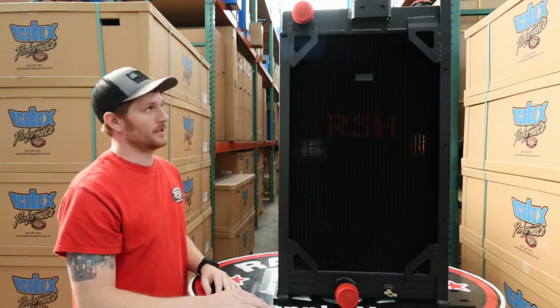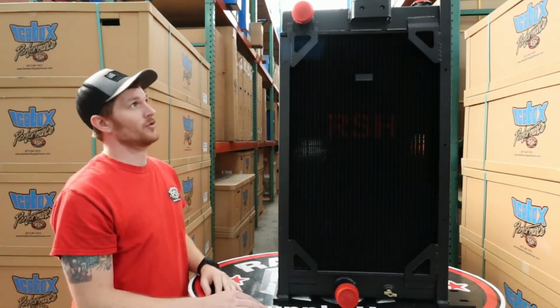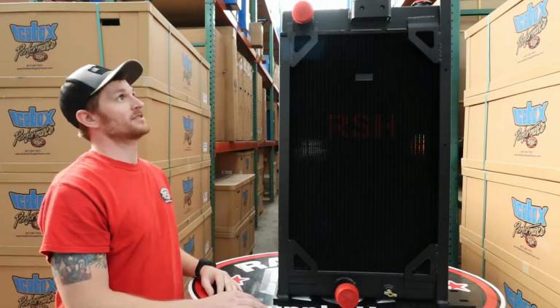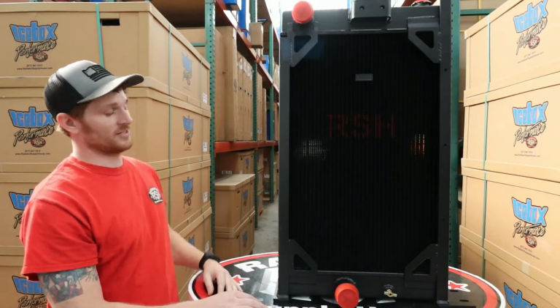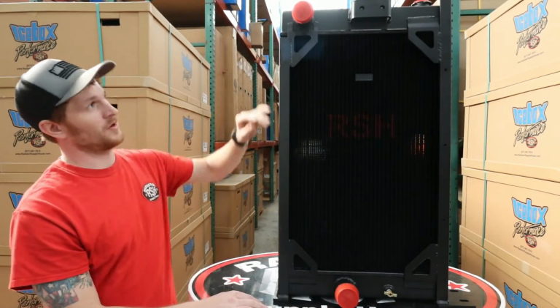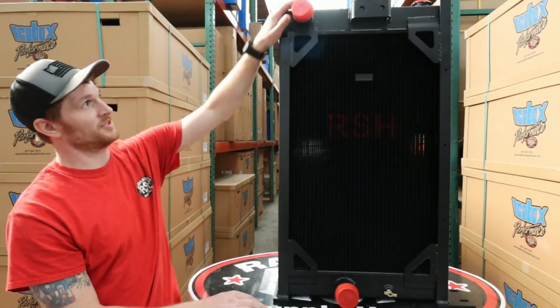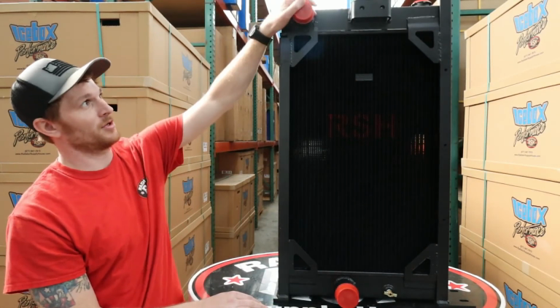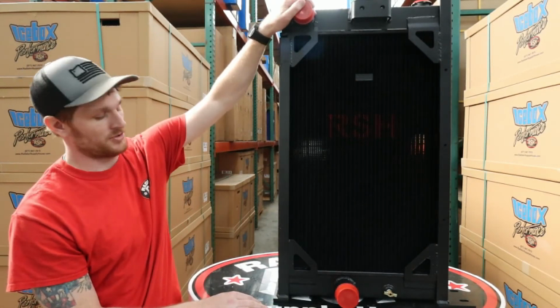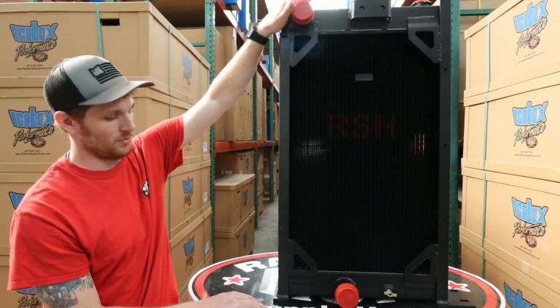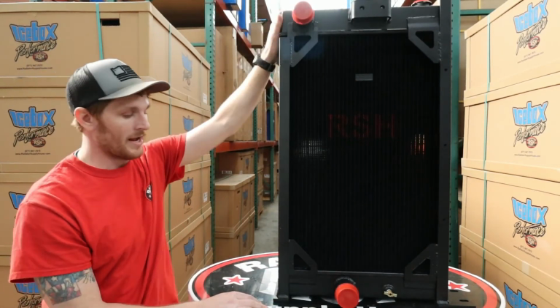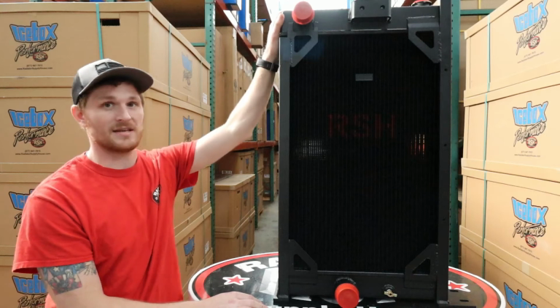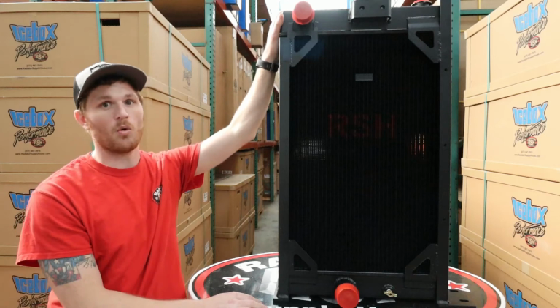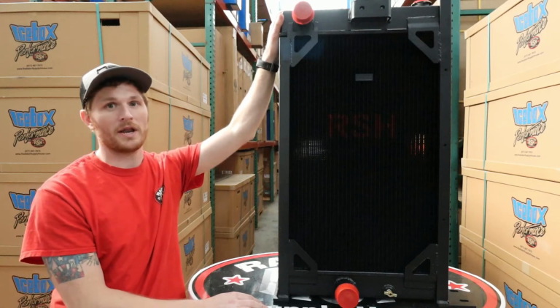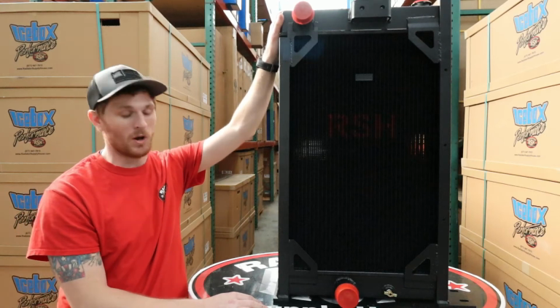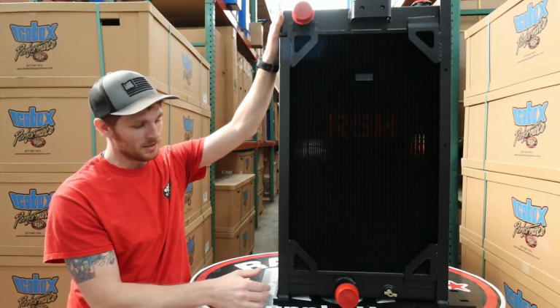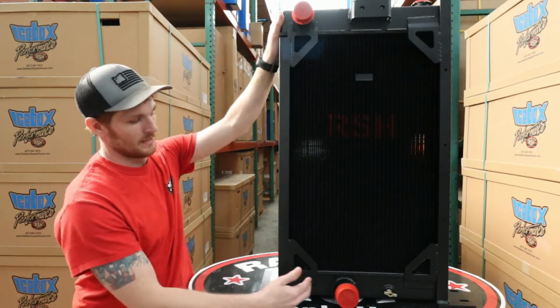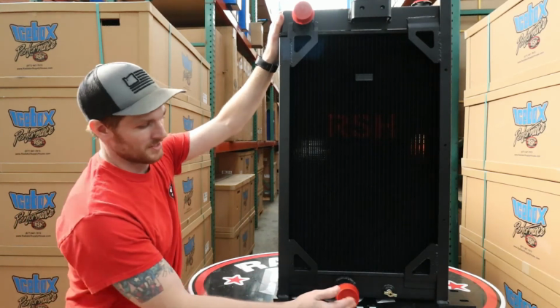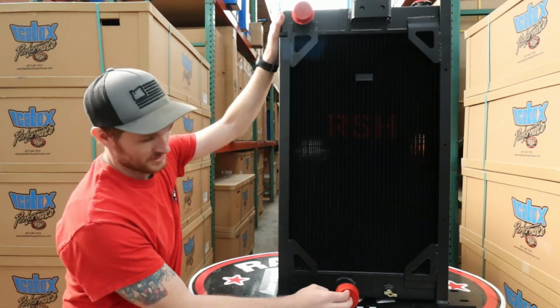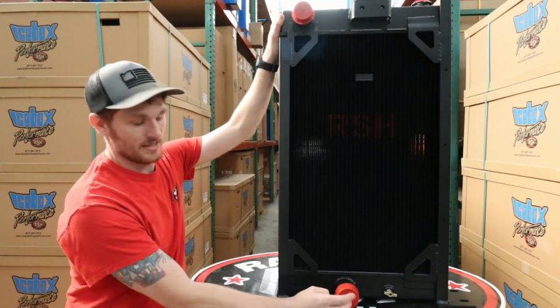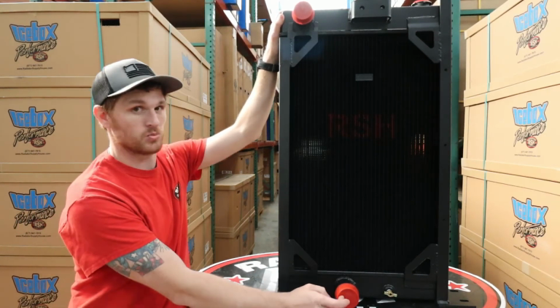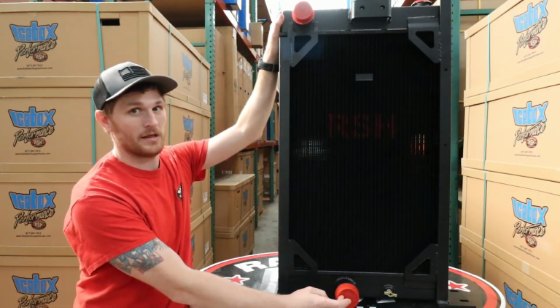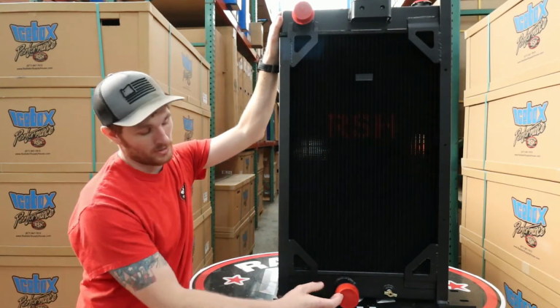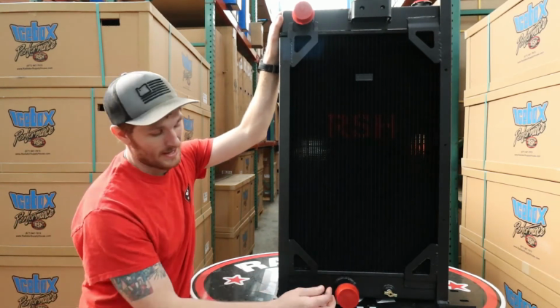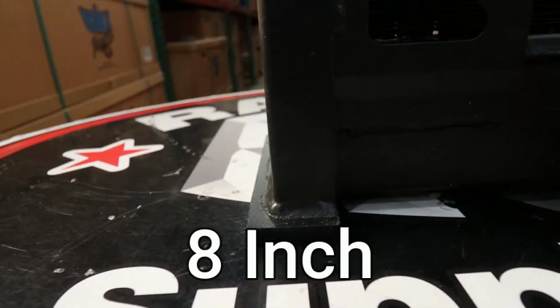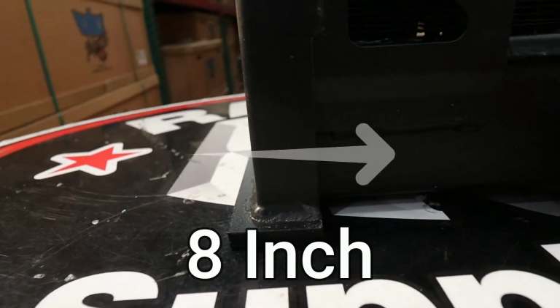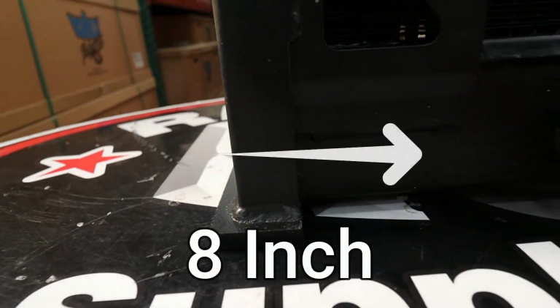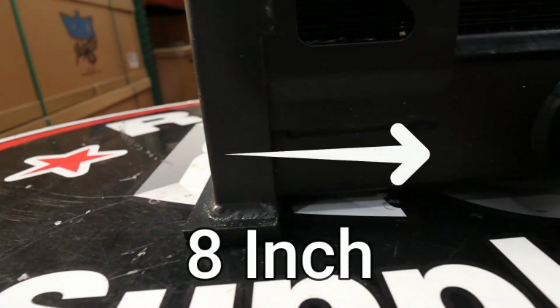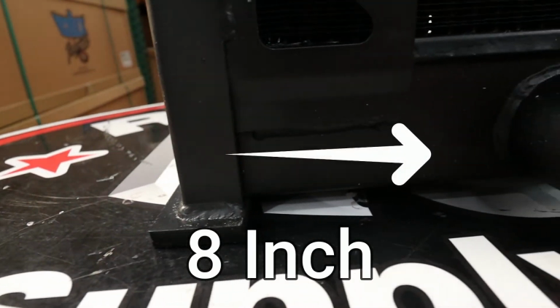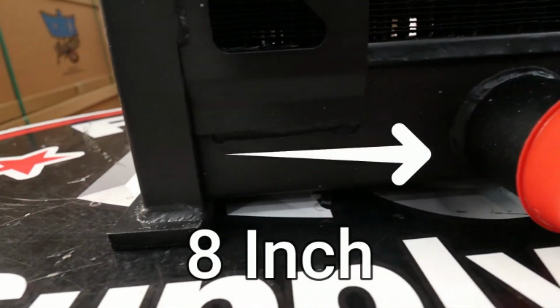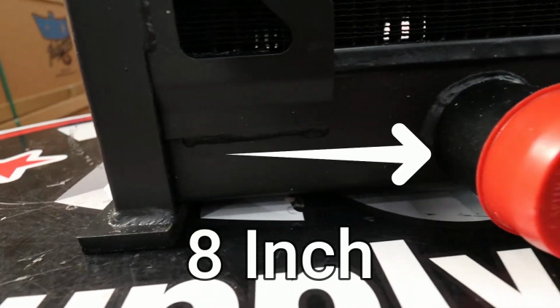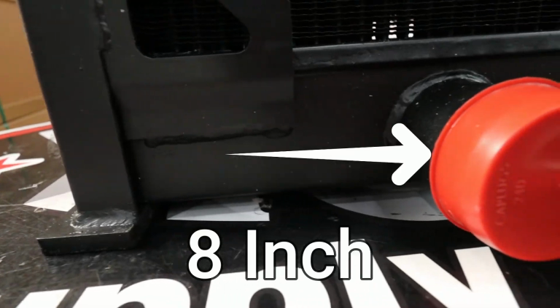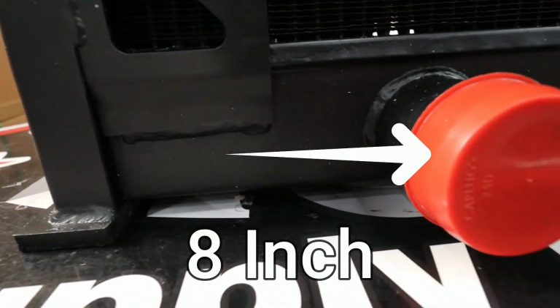You'll notice it's extremely similar to our 870181. The difference is that this 183 has the hose connection eight inches in from the edge of the tank.